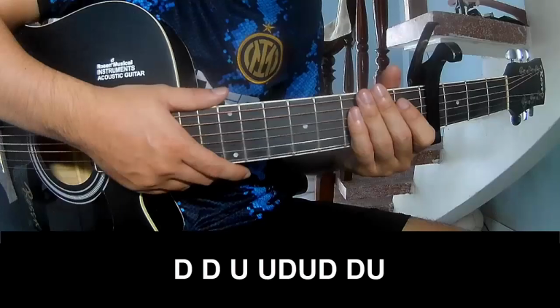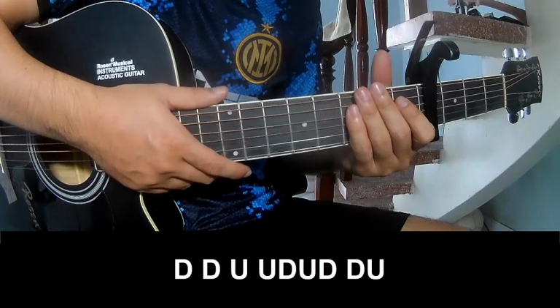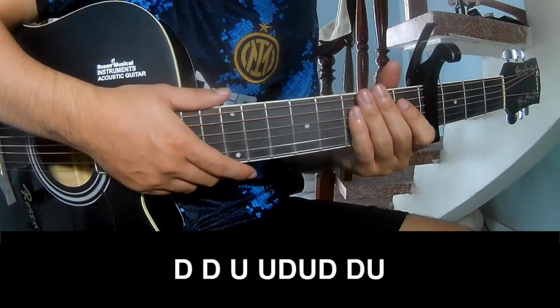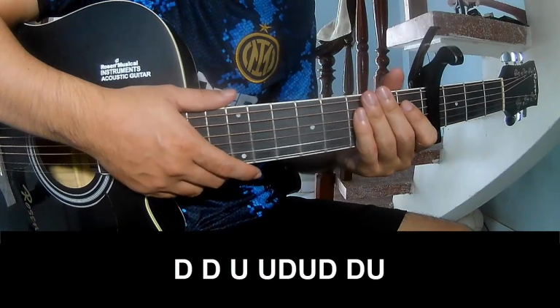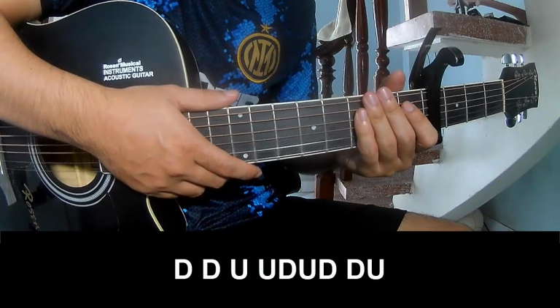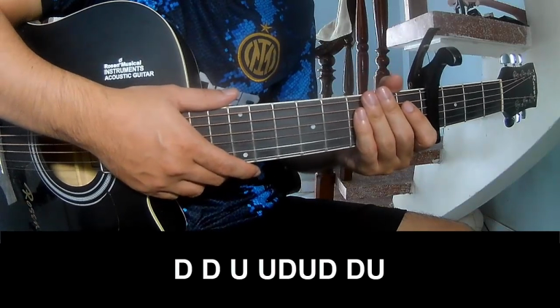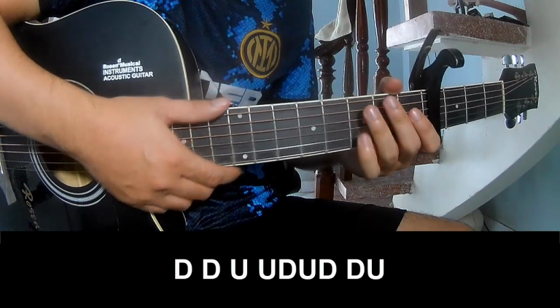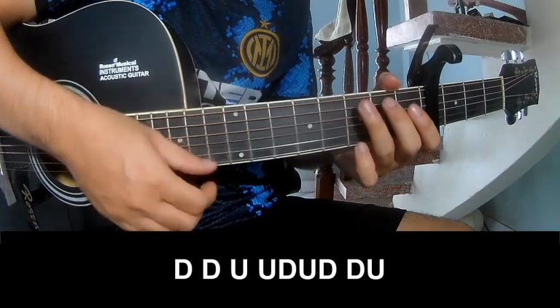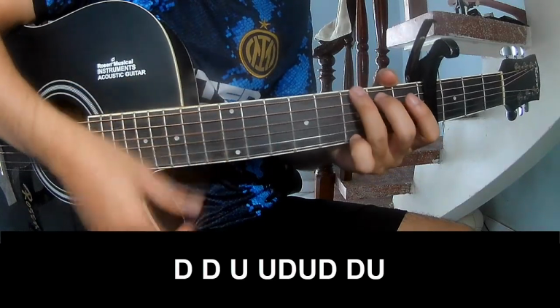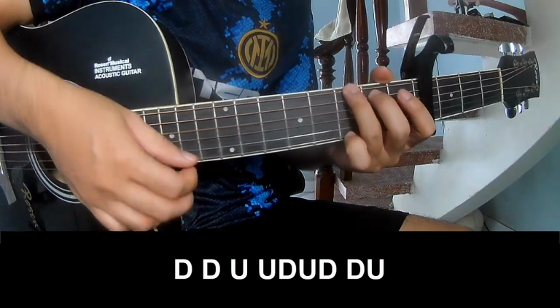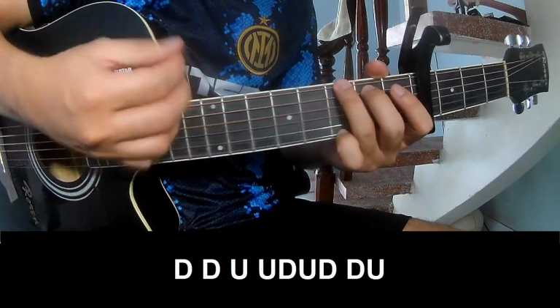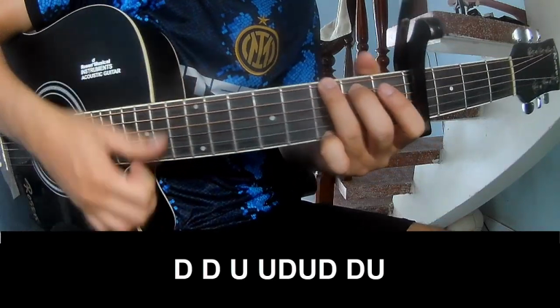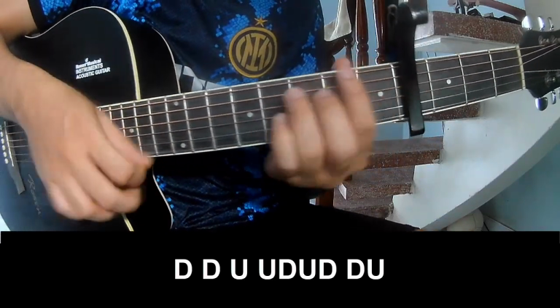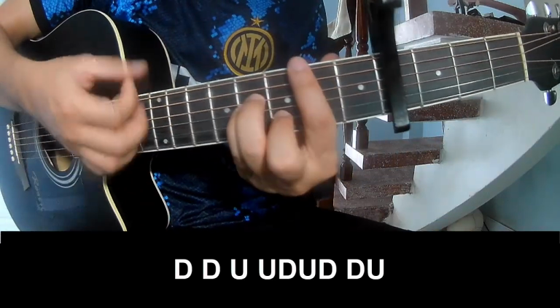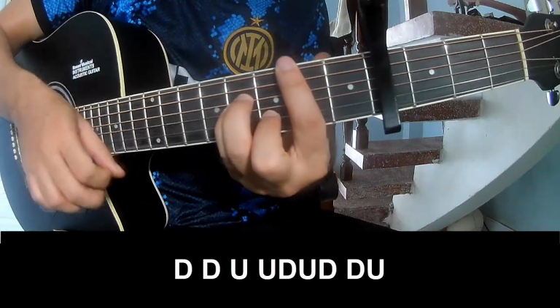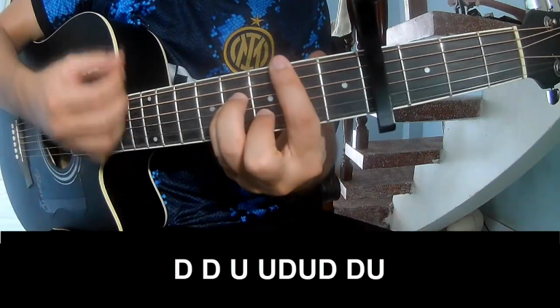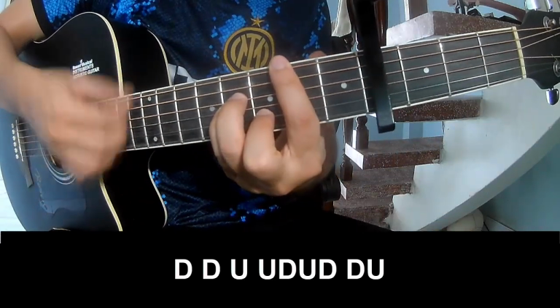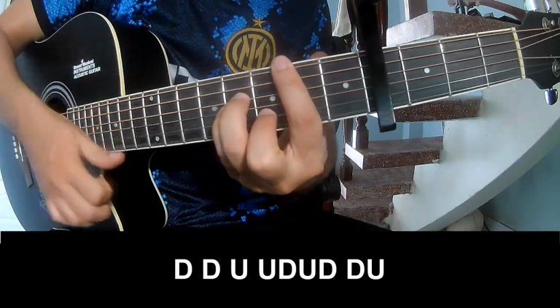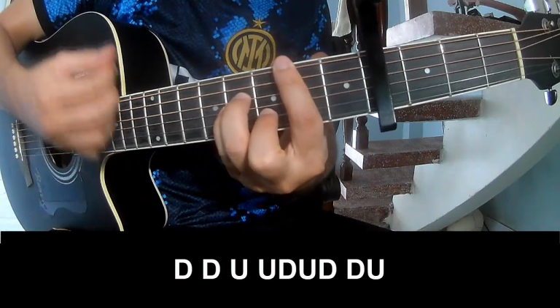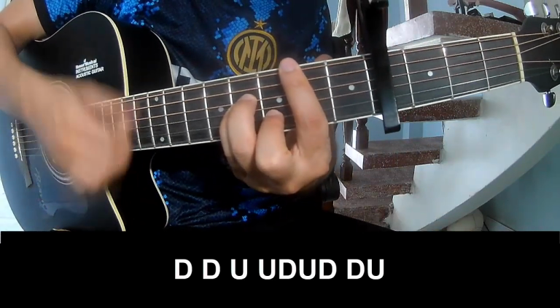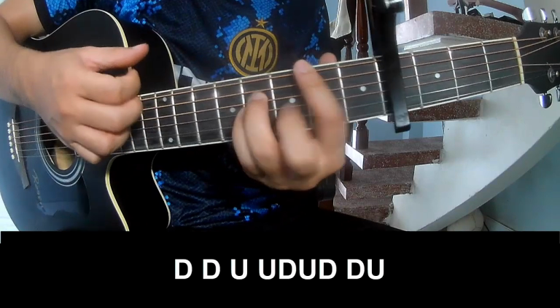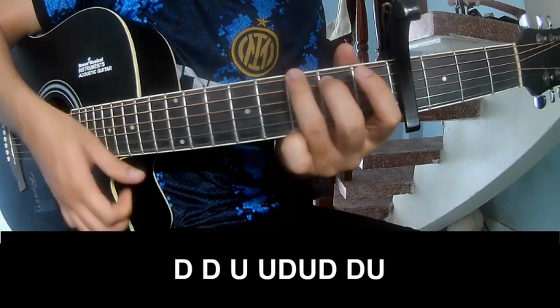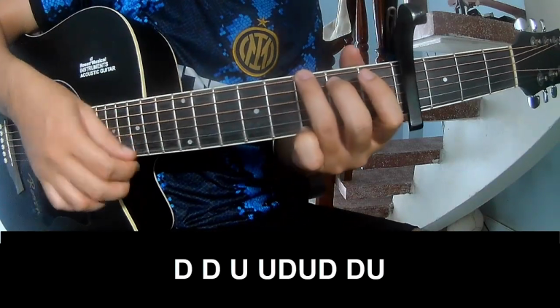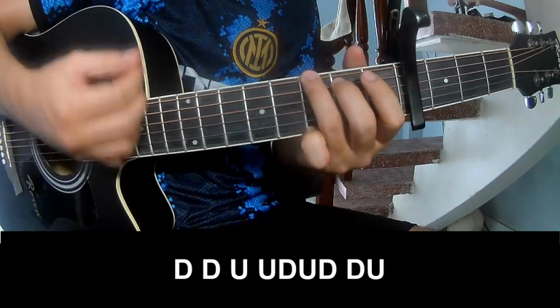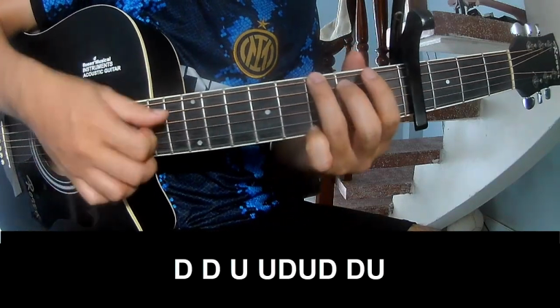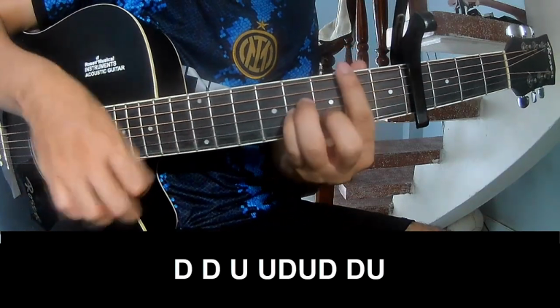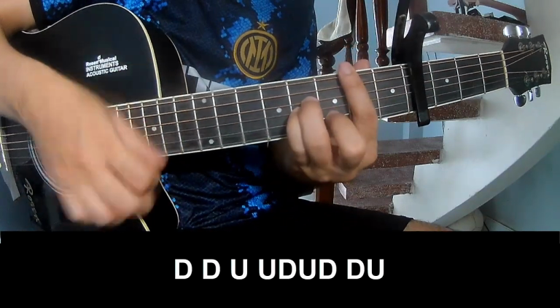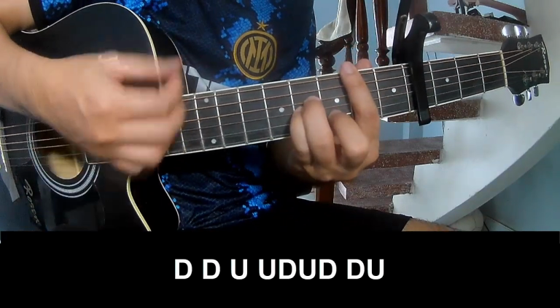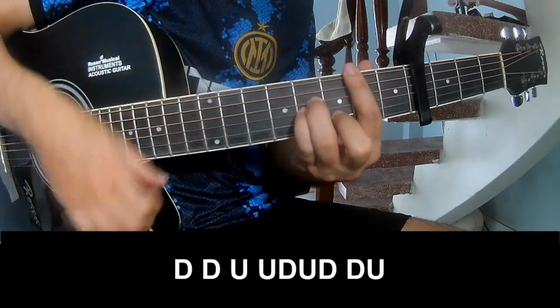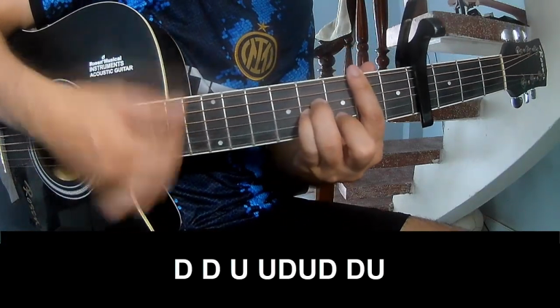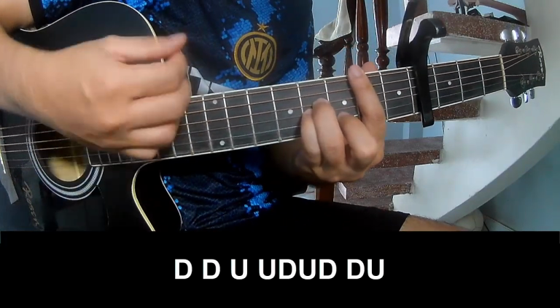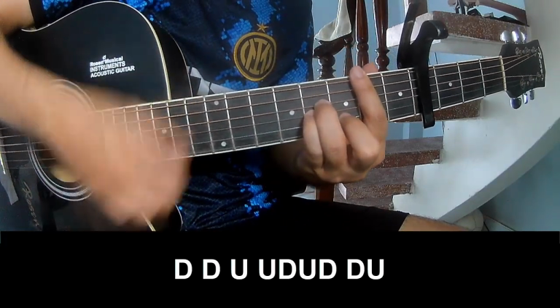To the chorus and outro, we play: down, down, up, up, down, up, down, up. Down, down, down, up, up, down, up, down, down, up.